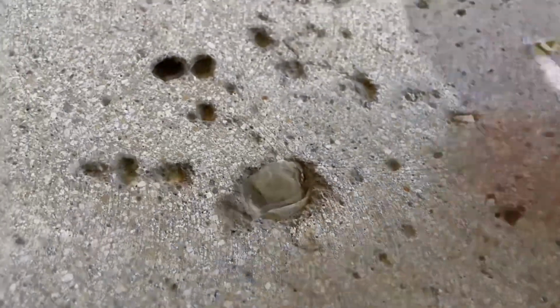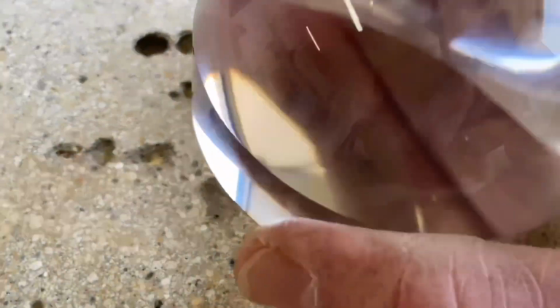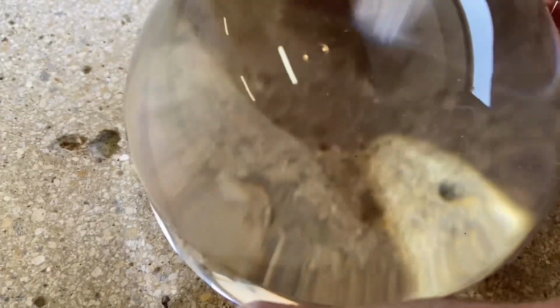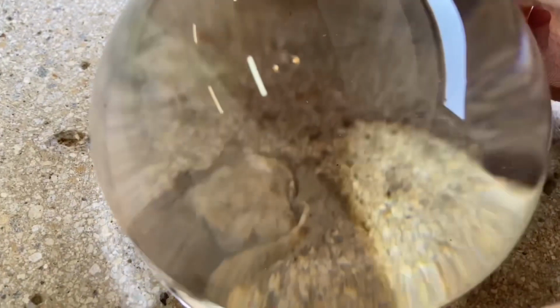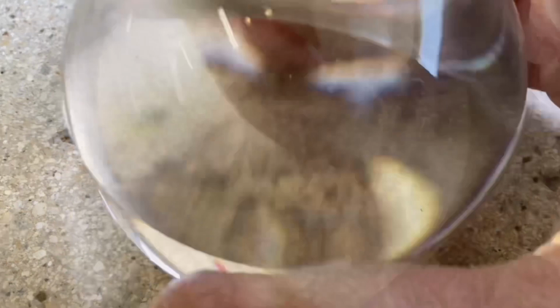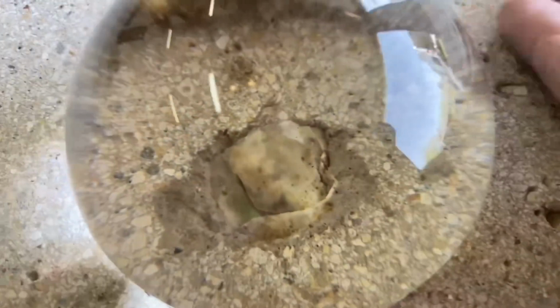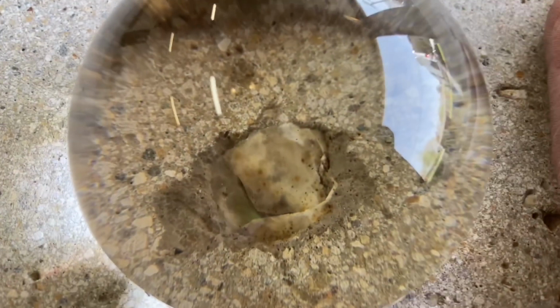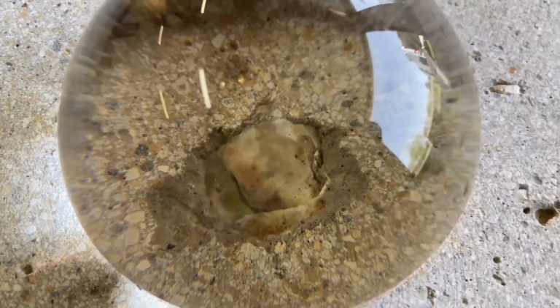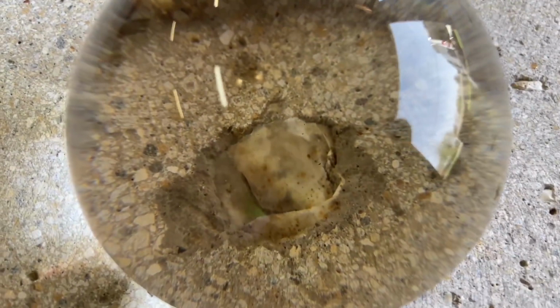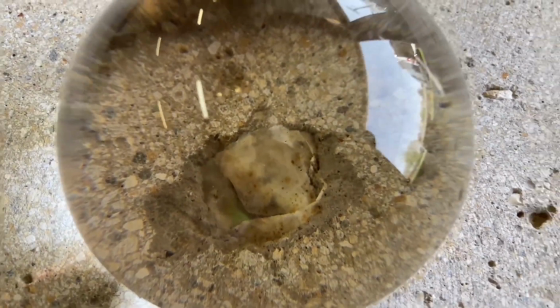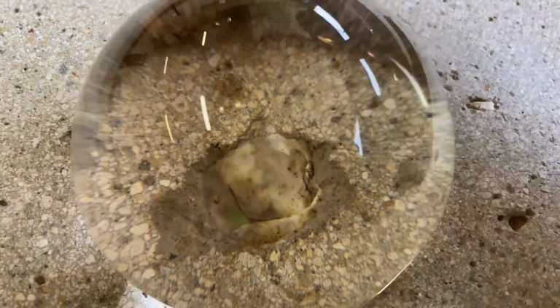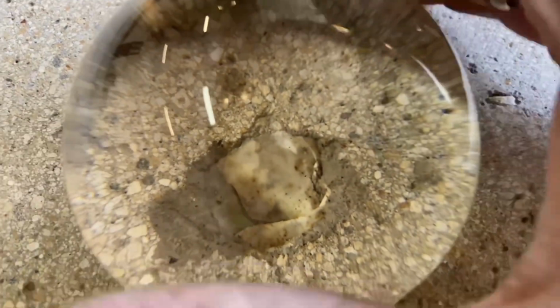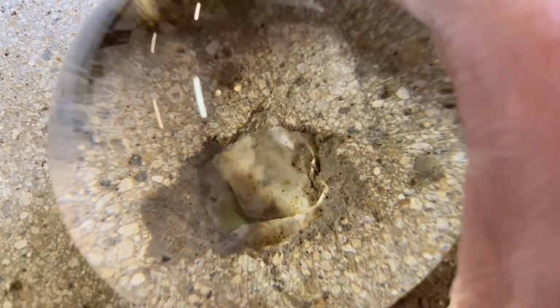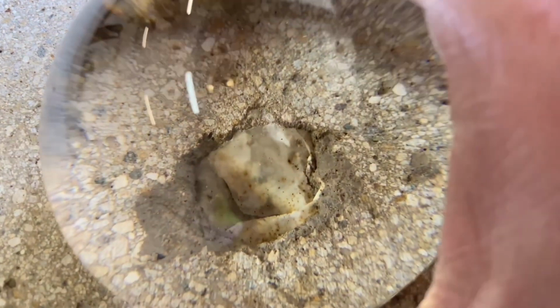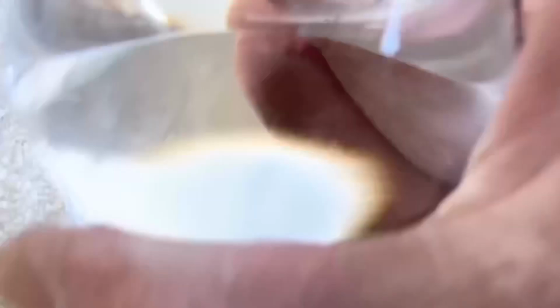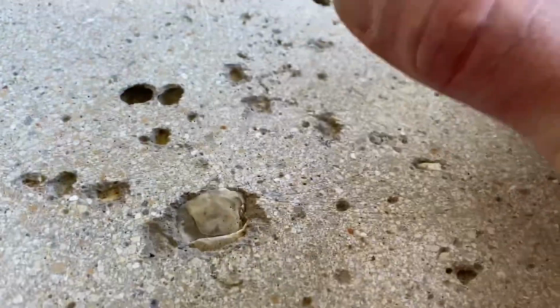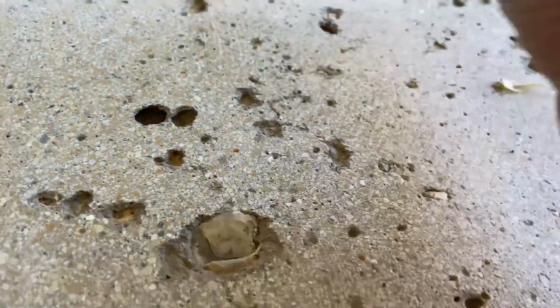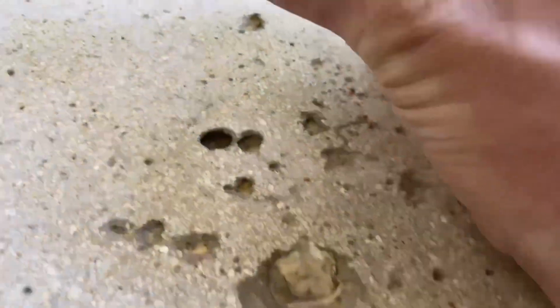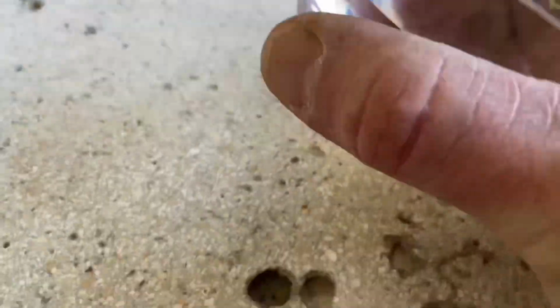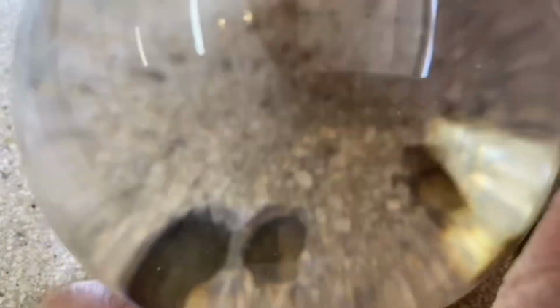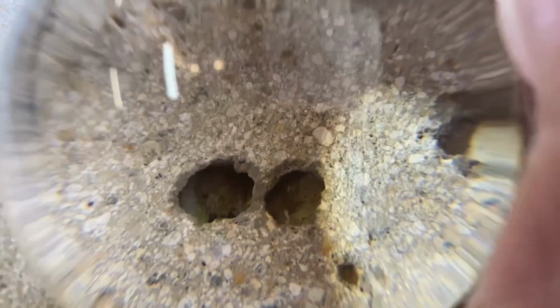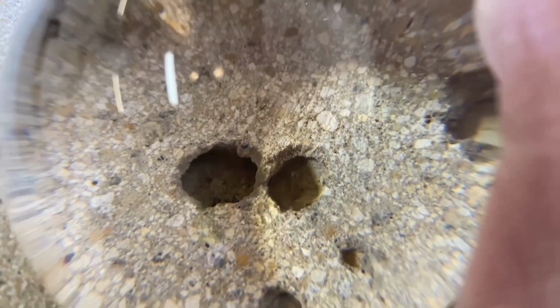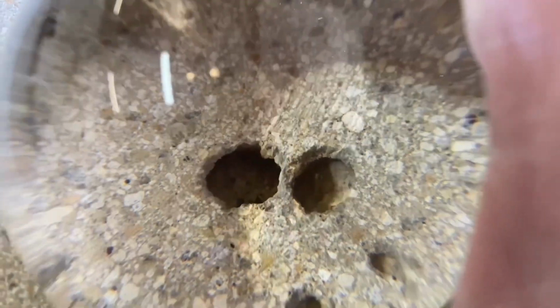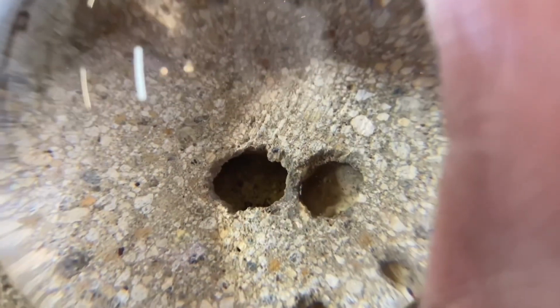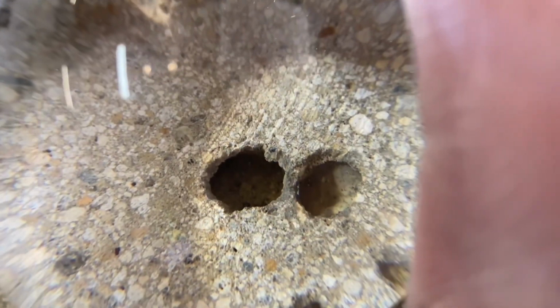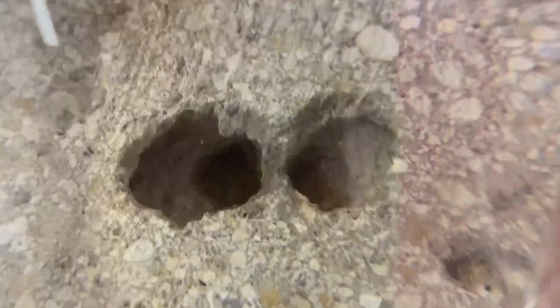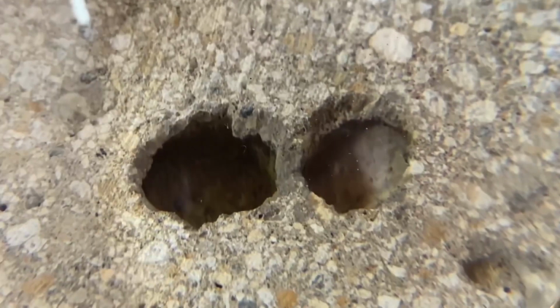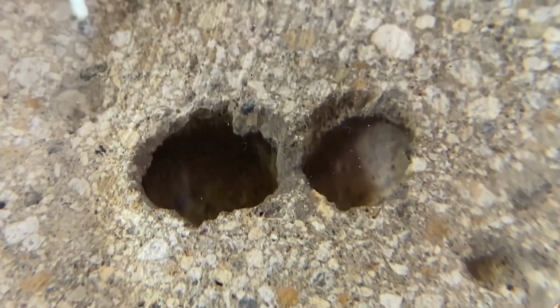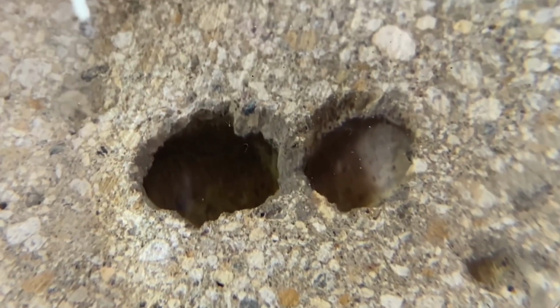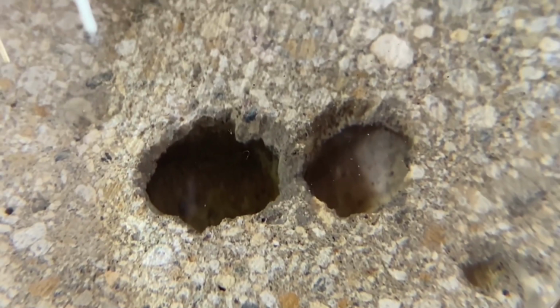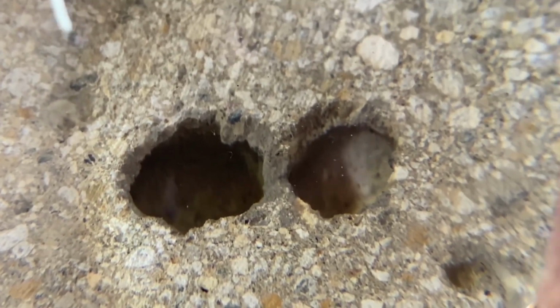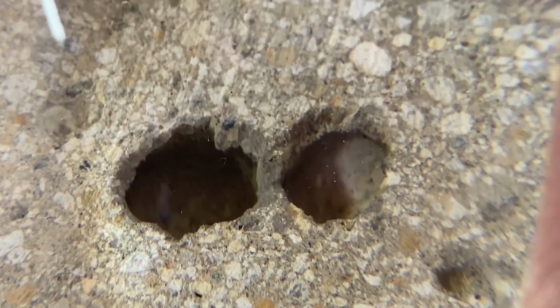Looking at the area prepared by diamond grinder, the voids are not clean. Old dirt, salt, and other contaminants are still stuck to the bottoms and sides of each hole.